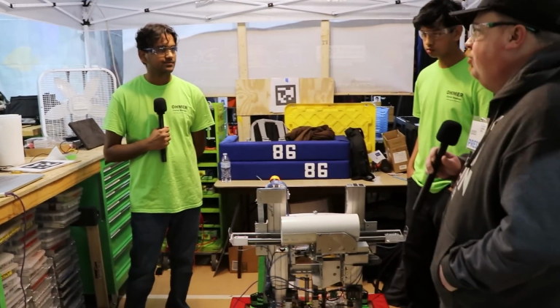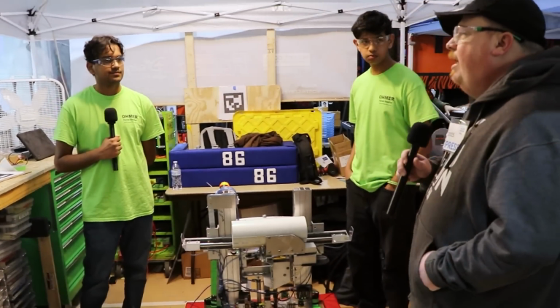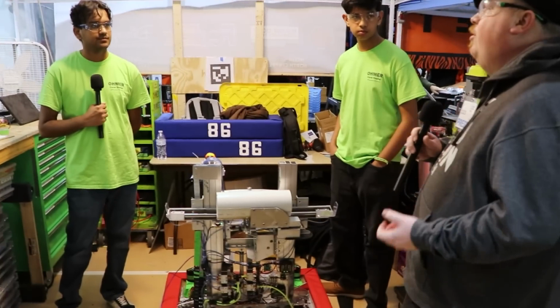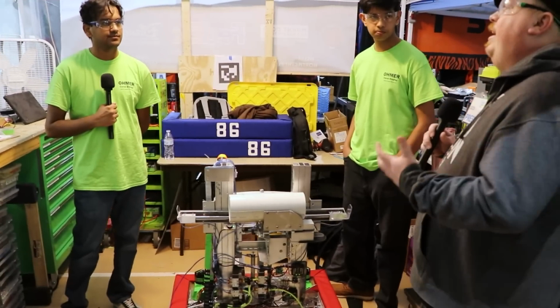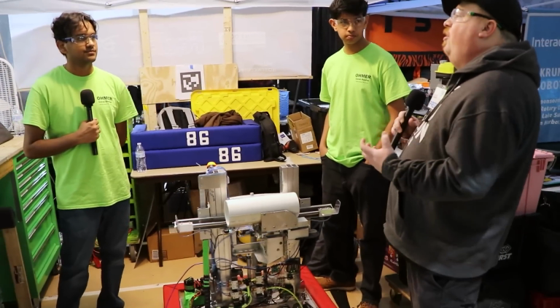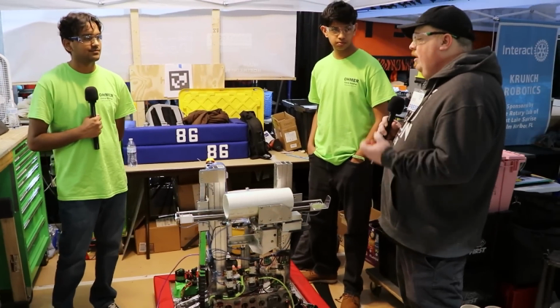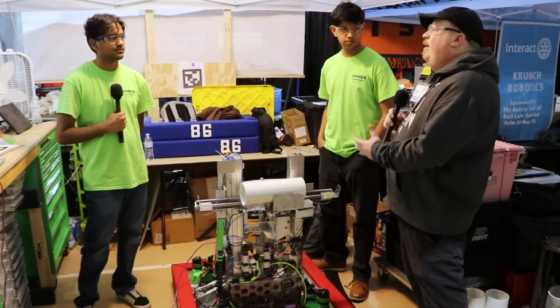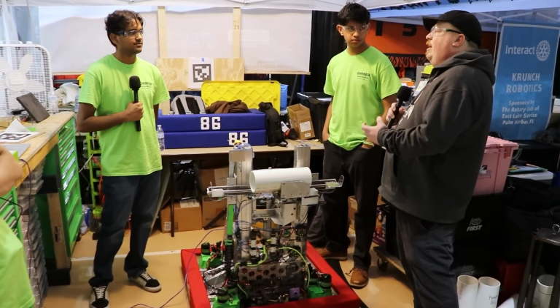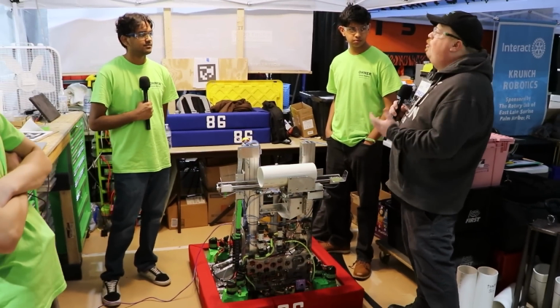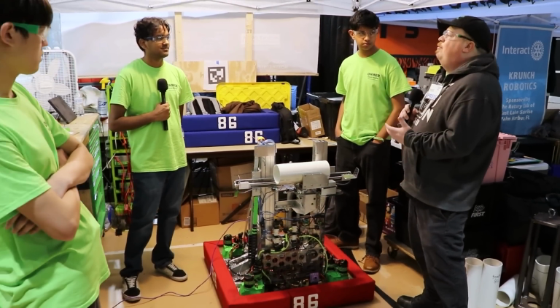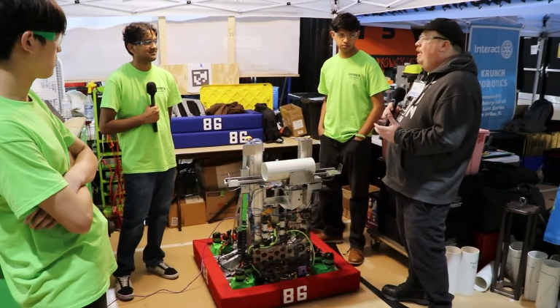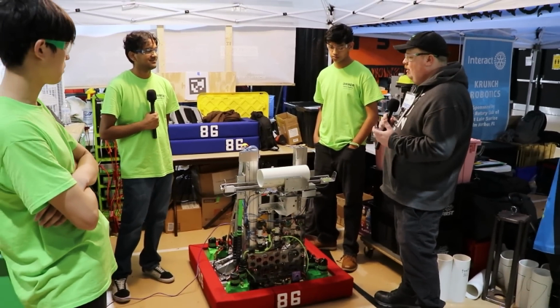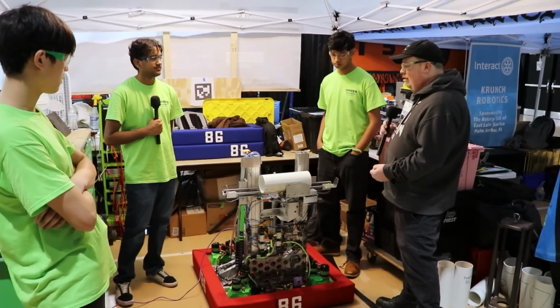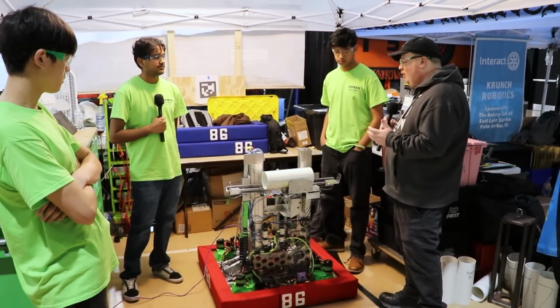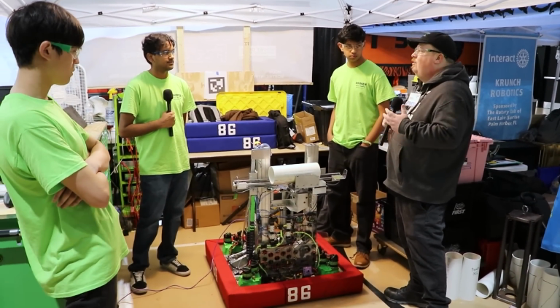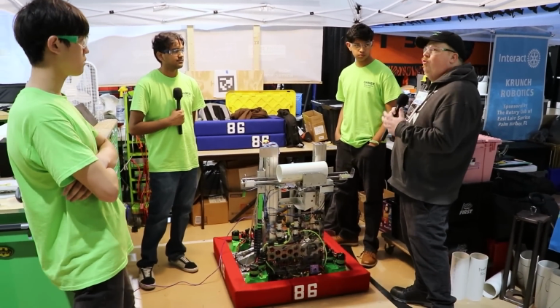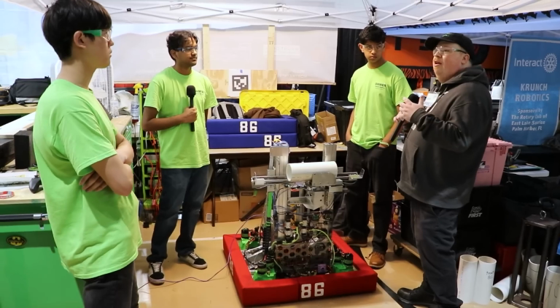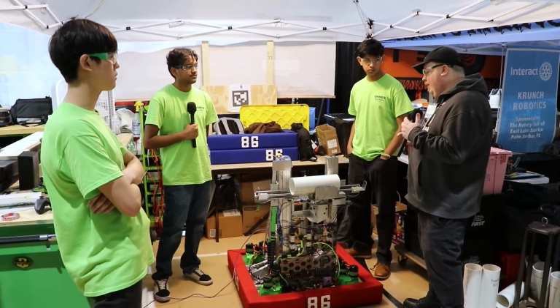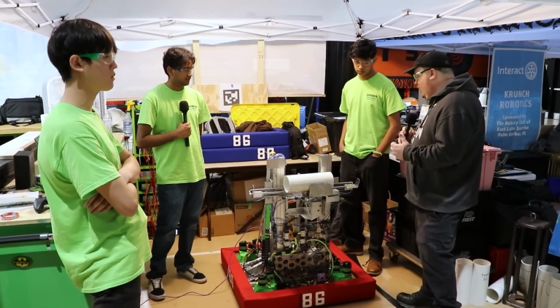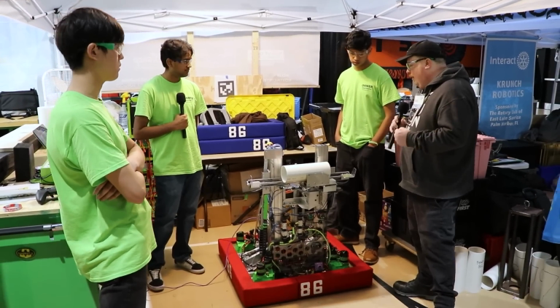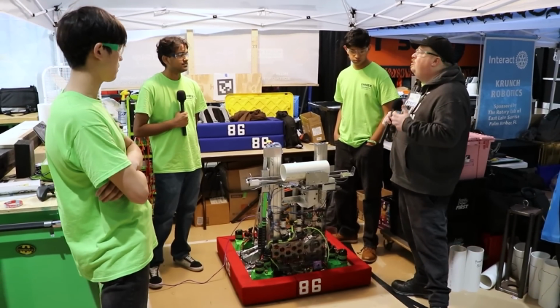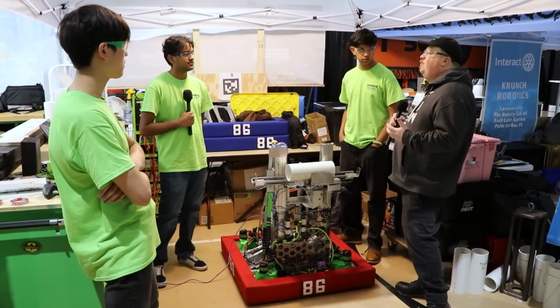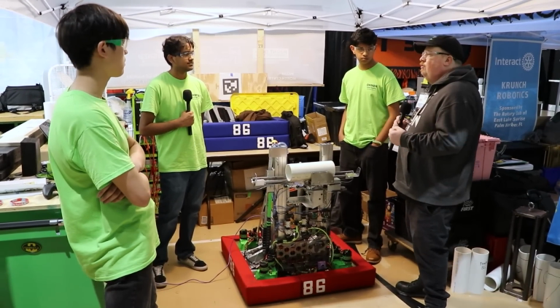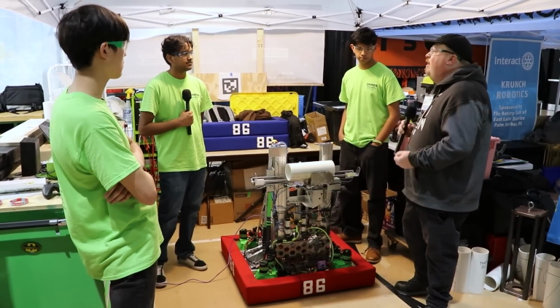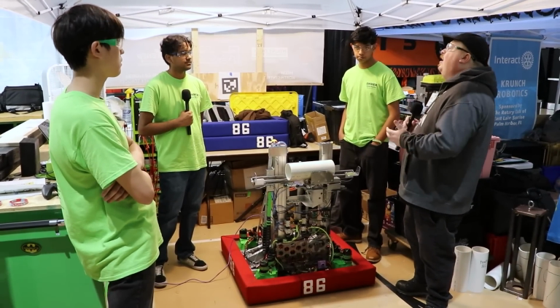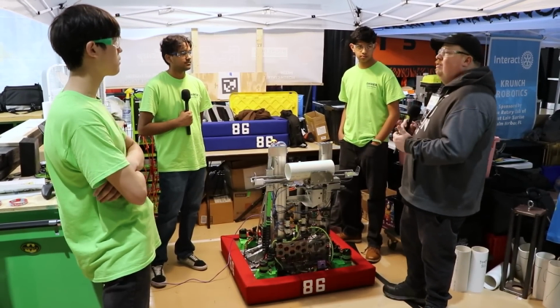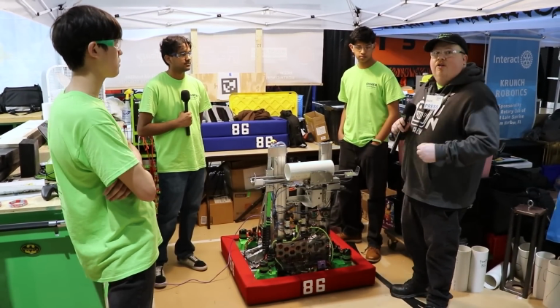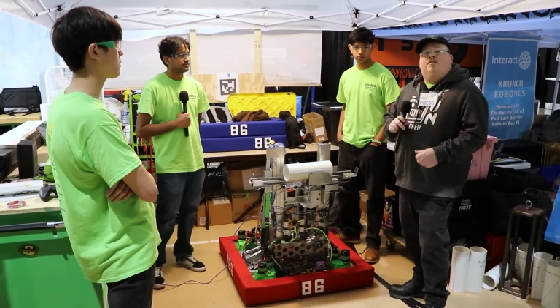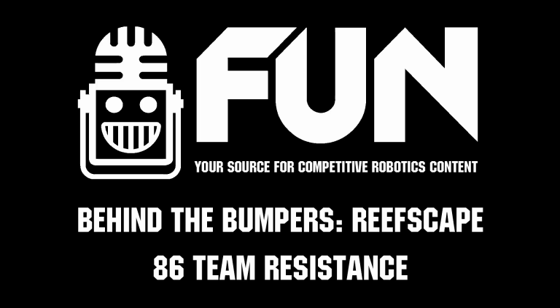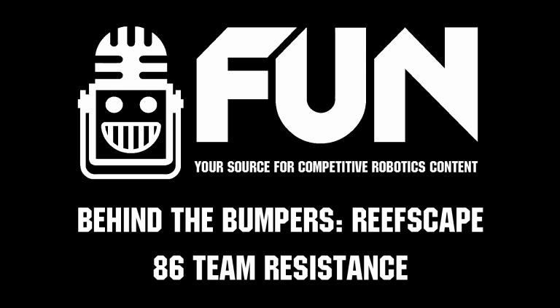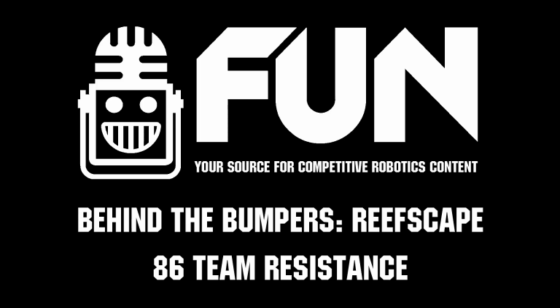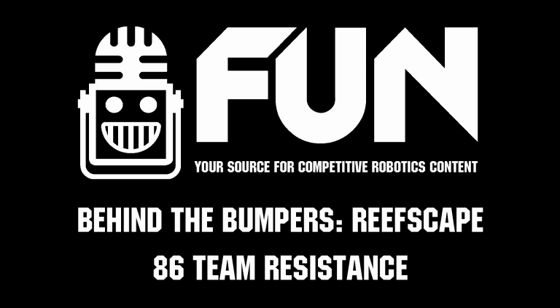You guys truly embody your motto of going against the current. Nobody looks like you and nobody came up with the same ideas that you guys did. It's a very unique and cool way of designing a robot. Thank you guys so much for the interview today and good luck at the rest of the regional. This is James with Behind the Bumpers signing off.